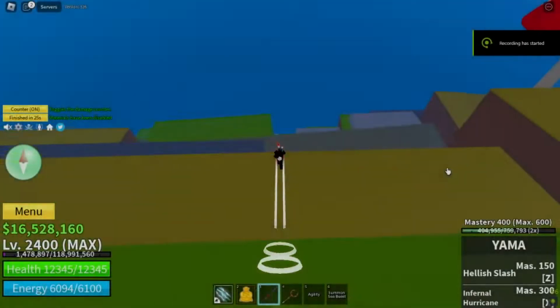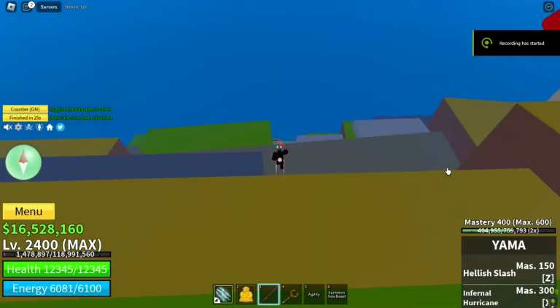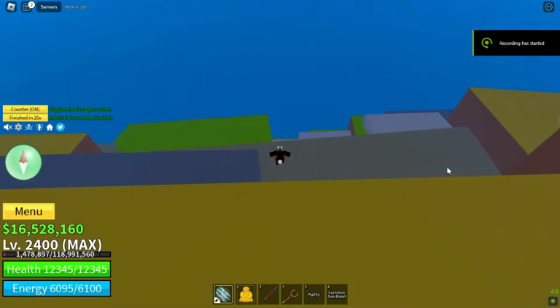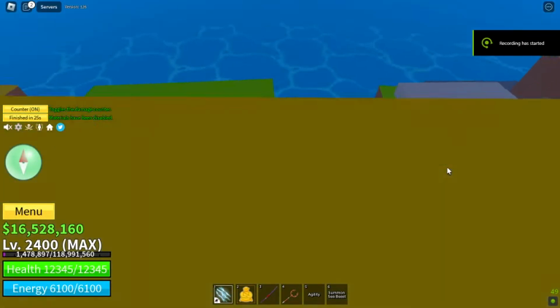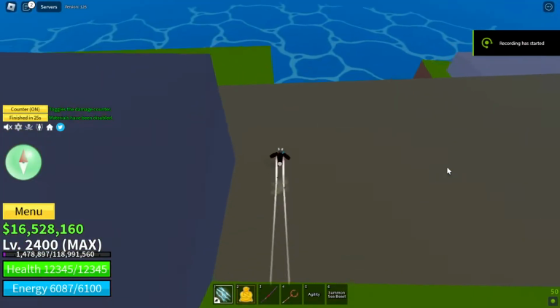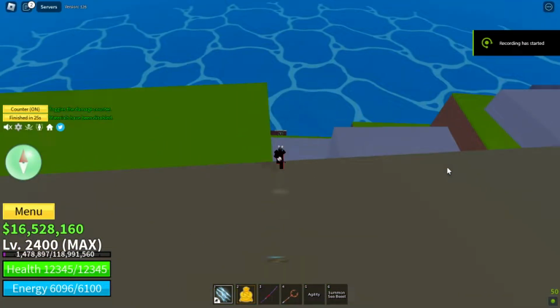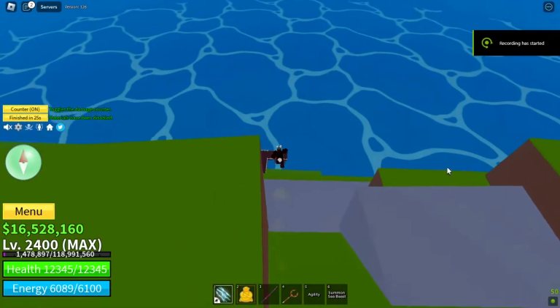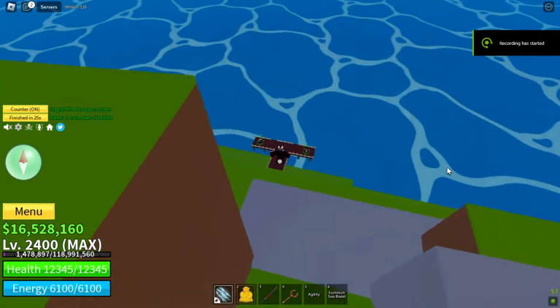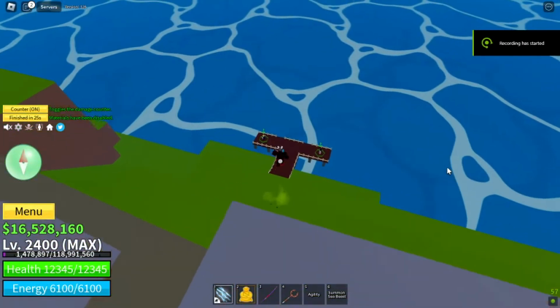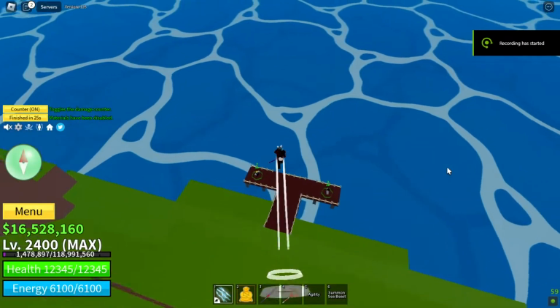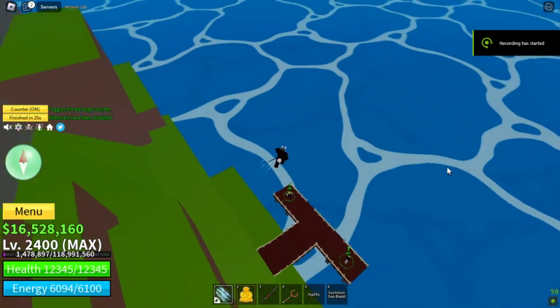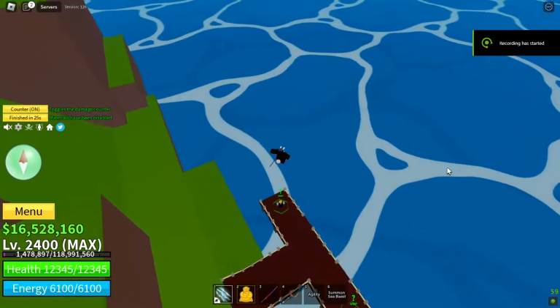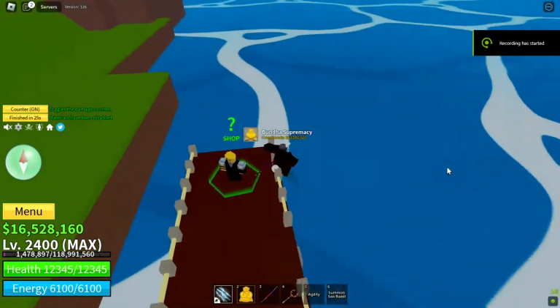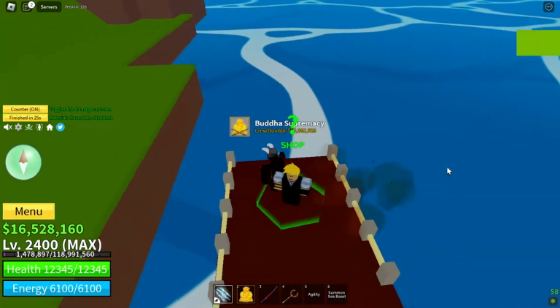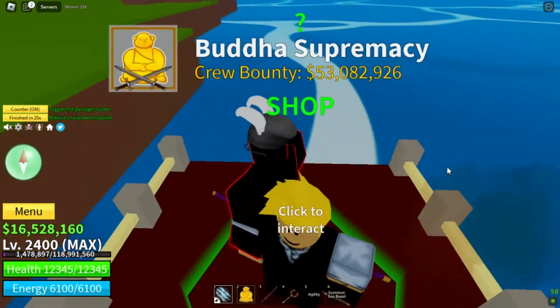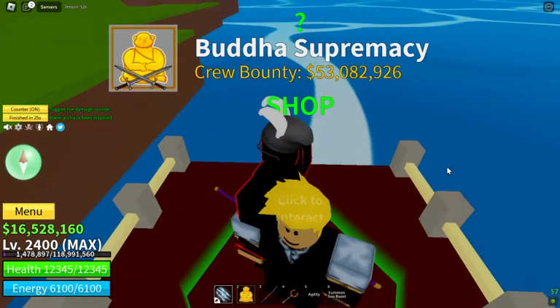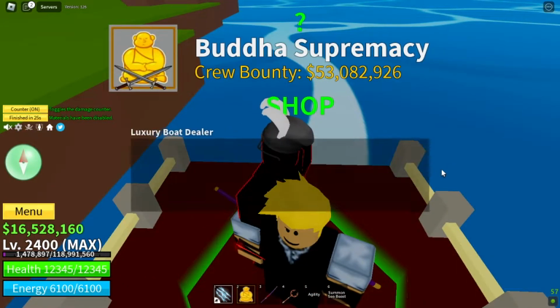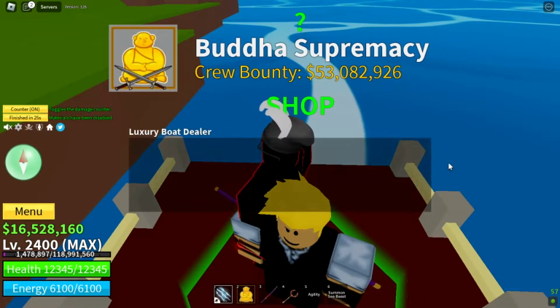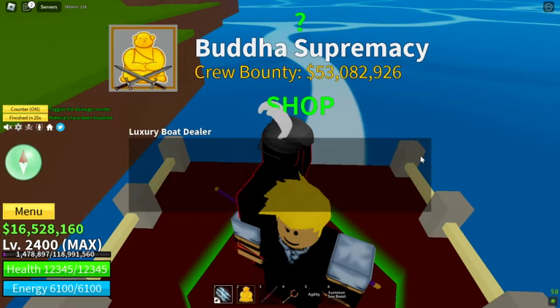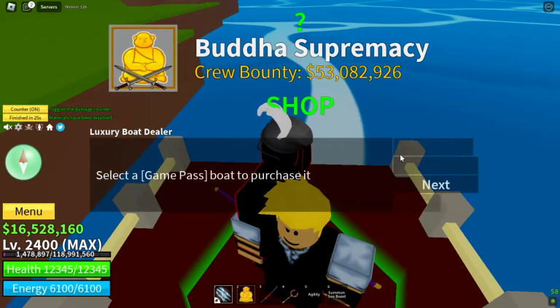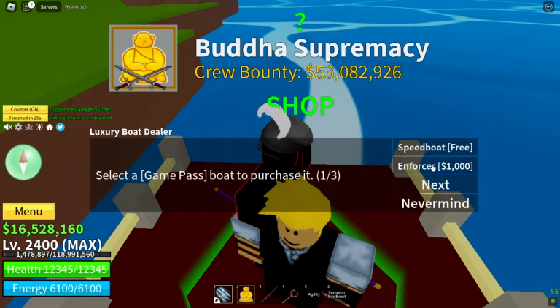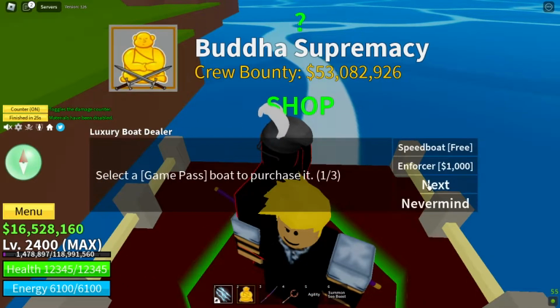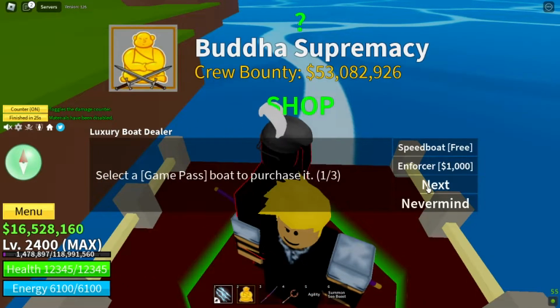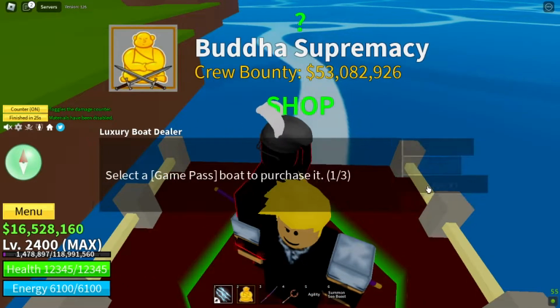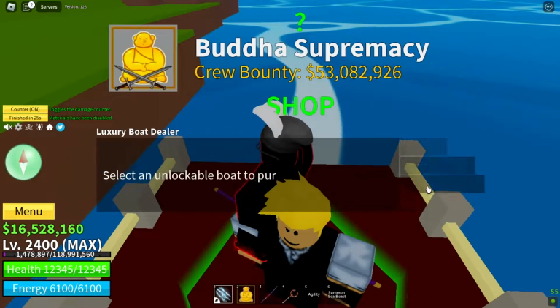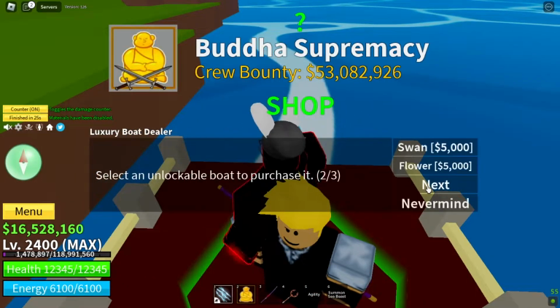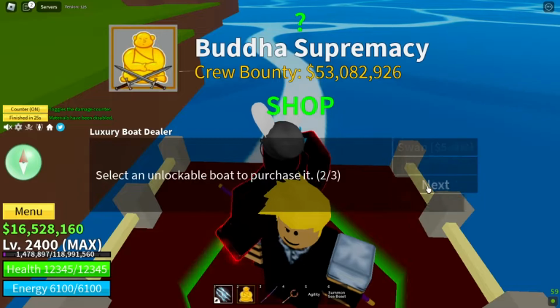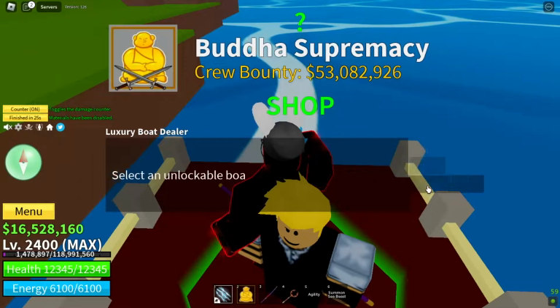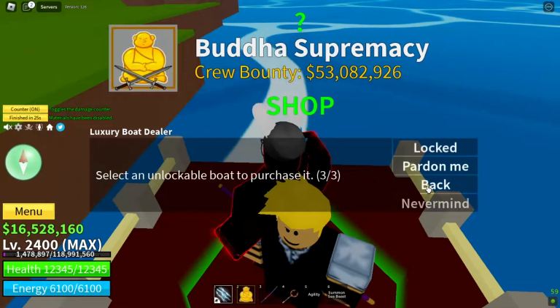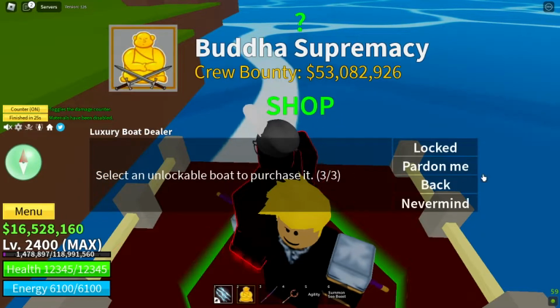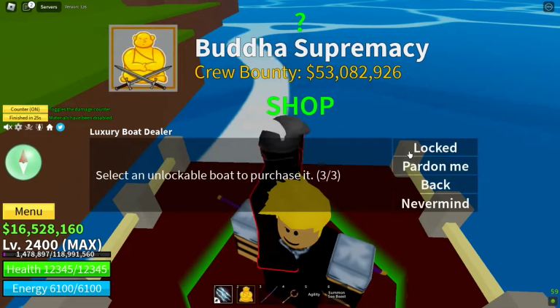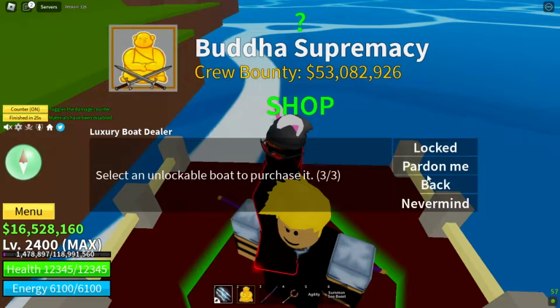Now we go to the Luxury Boat Dealers of Floating Turtle. Click on the Luxury Boat Dealers NPC and click Next until you see the Pardon Me option and click it.